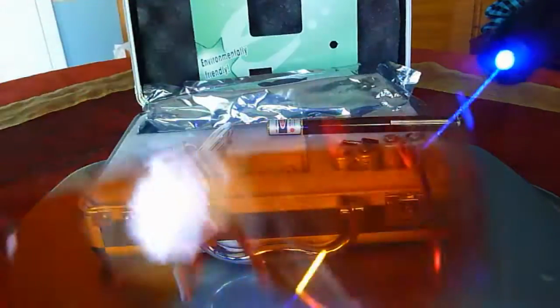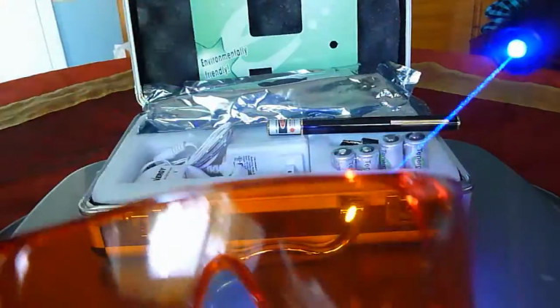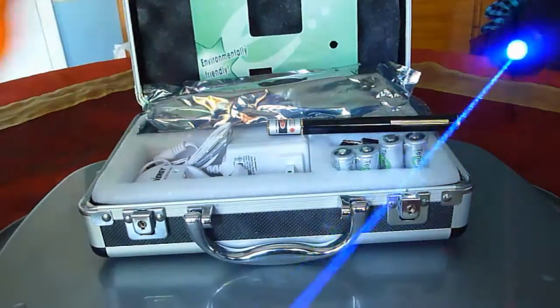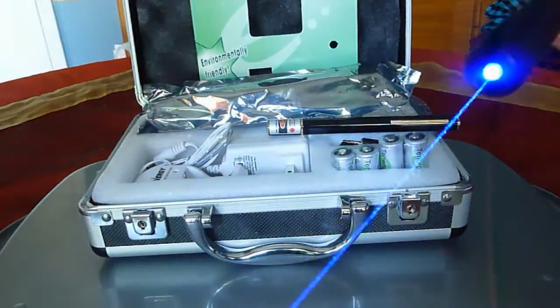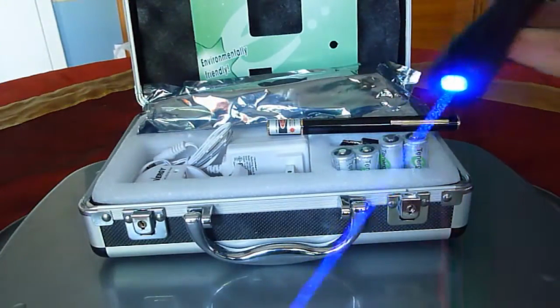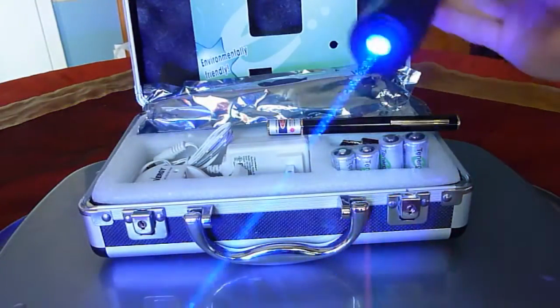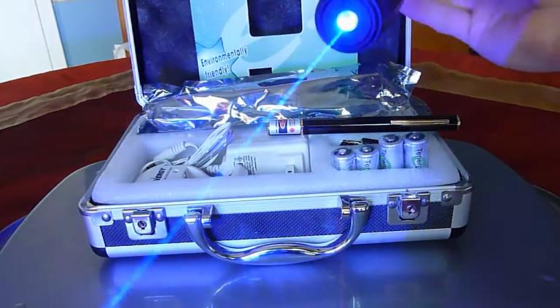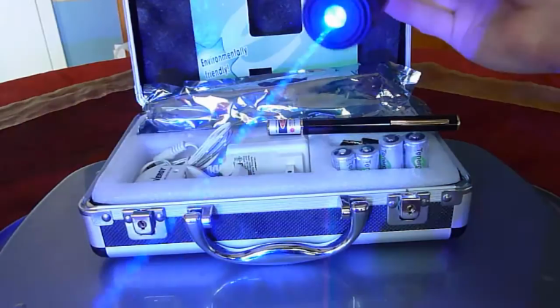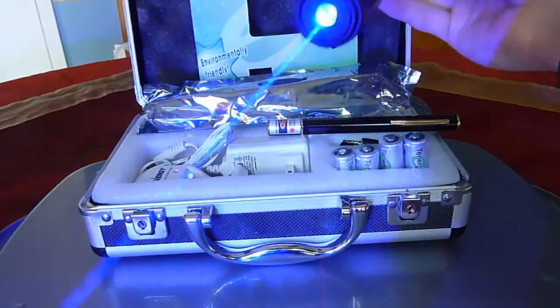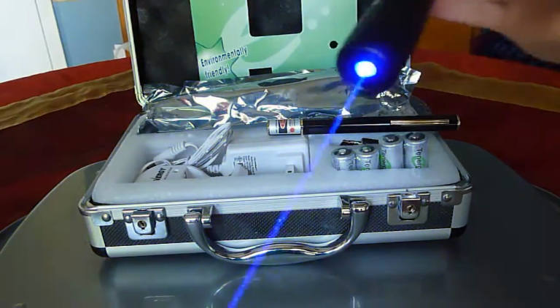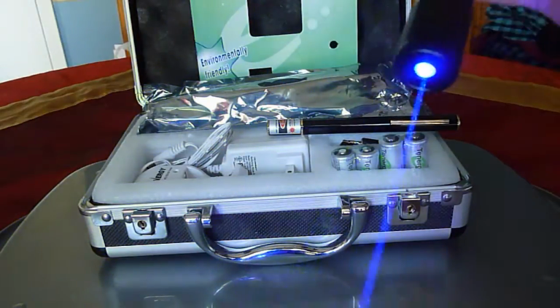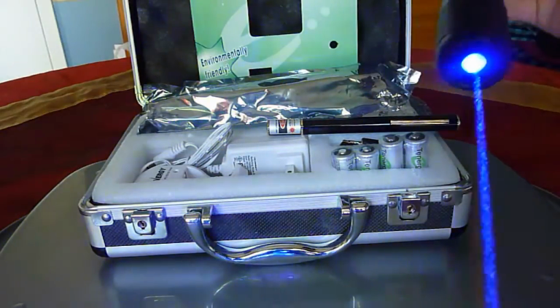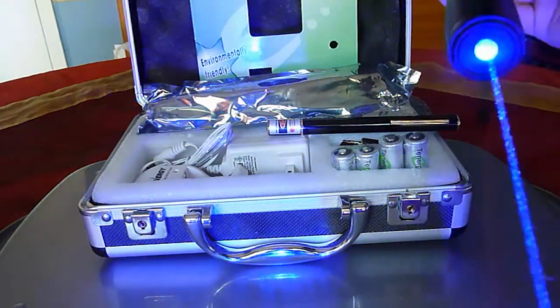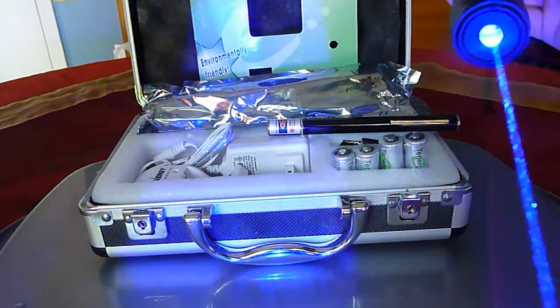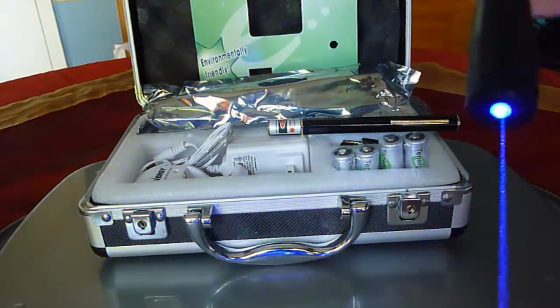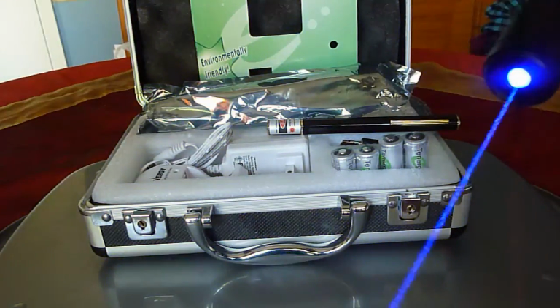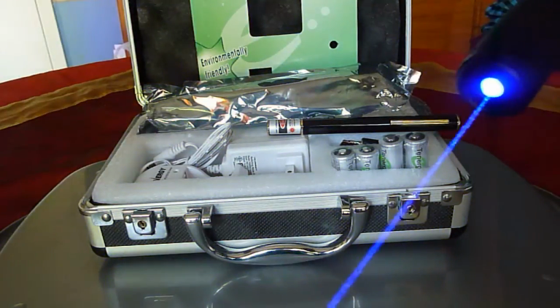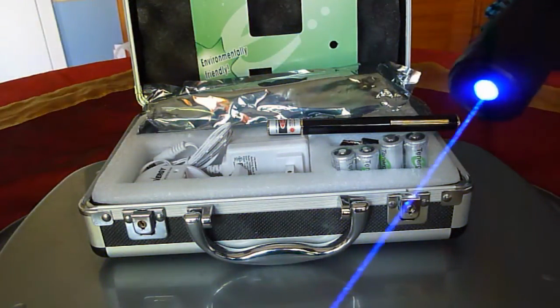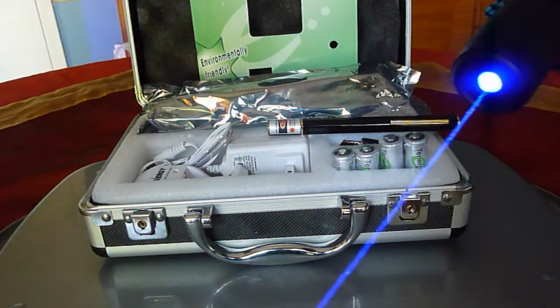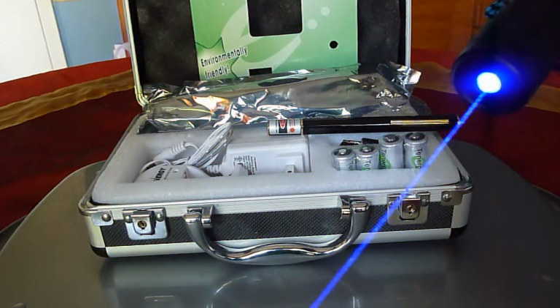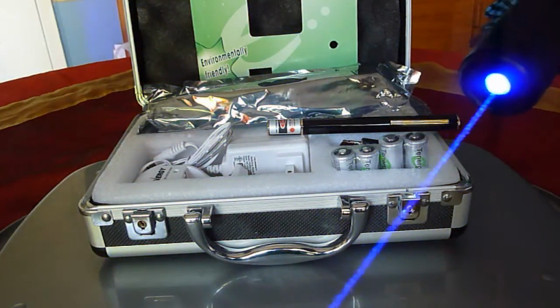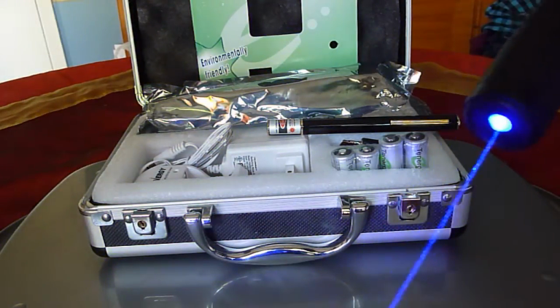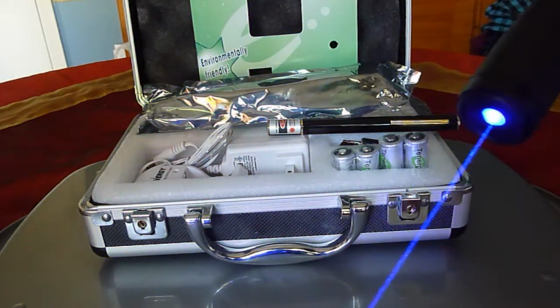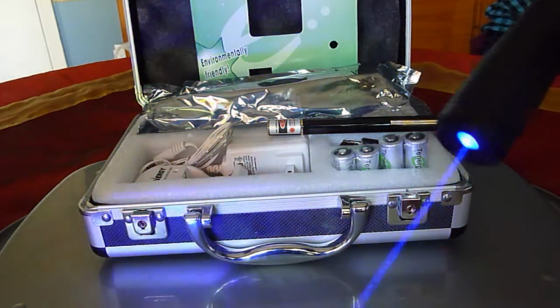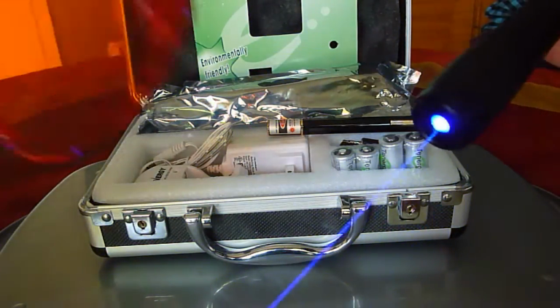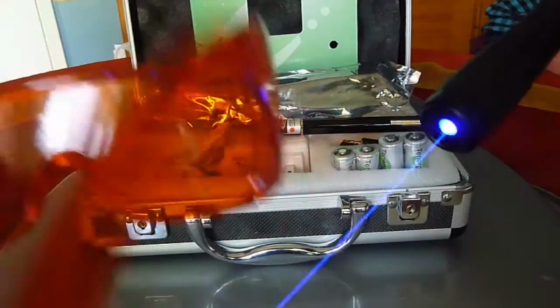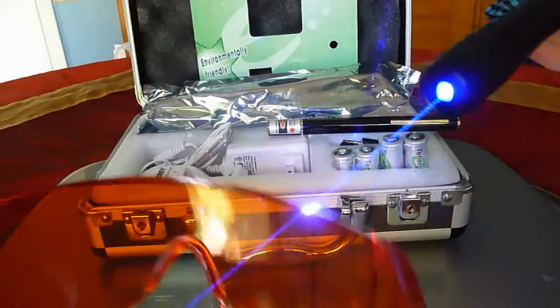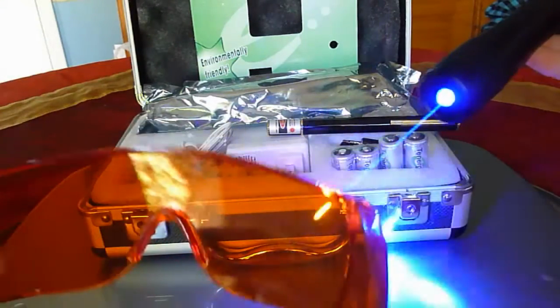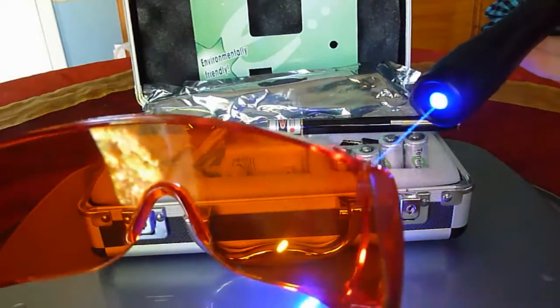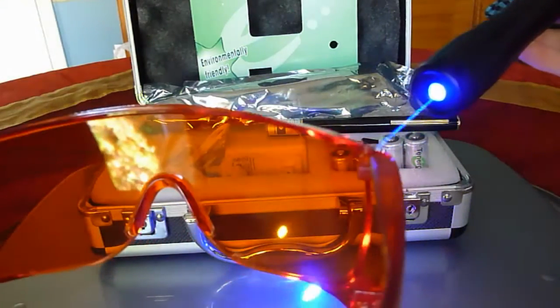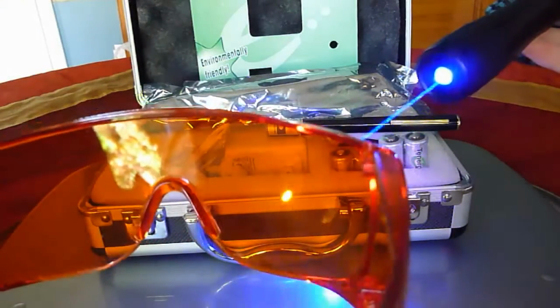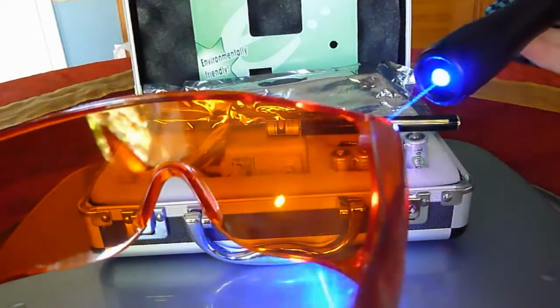Just imagine if this gets into your eye — it's pretty much going to blind you. So always wear safety goggles.